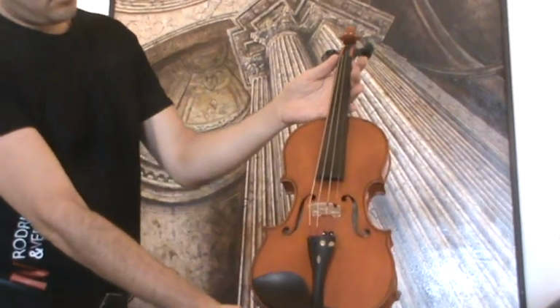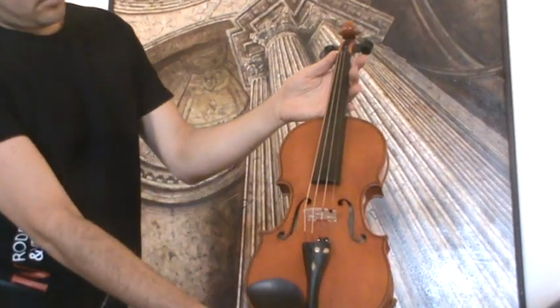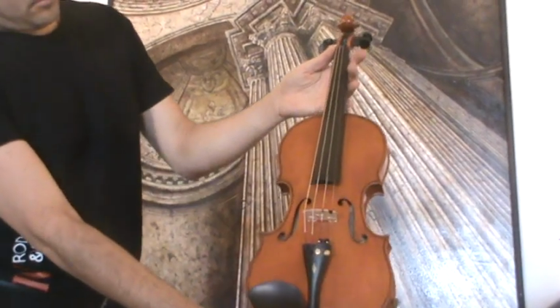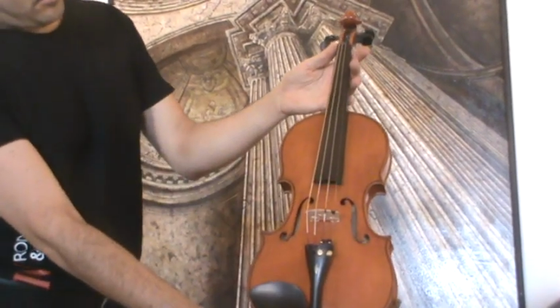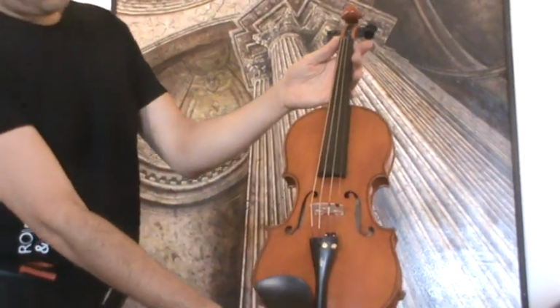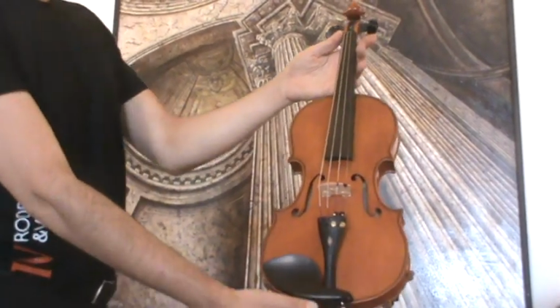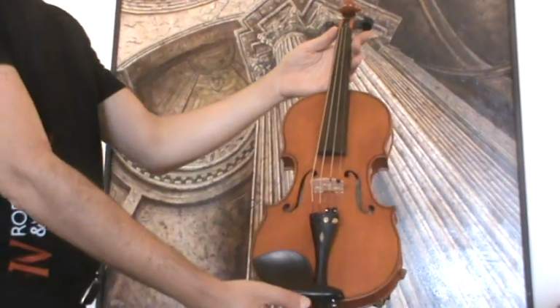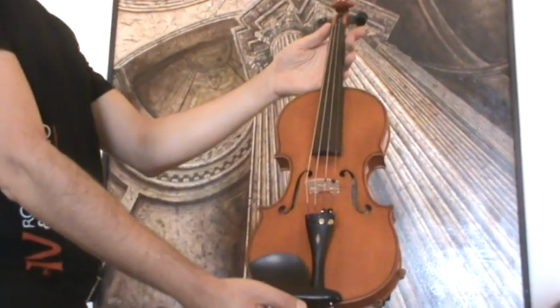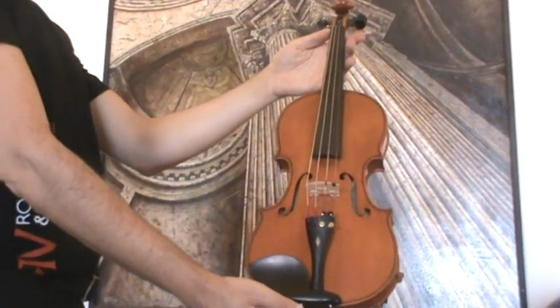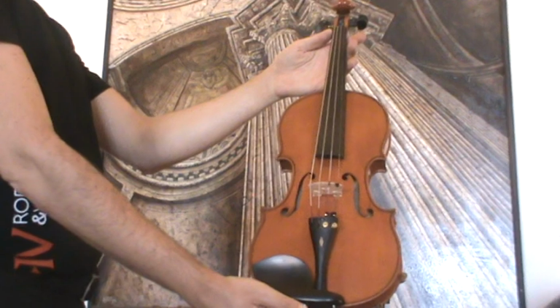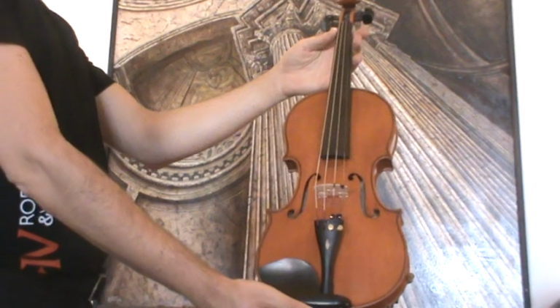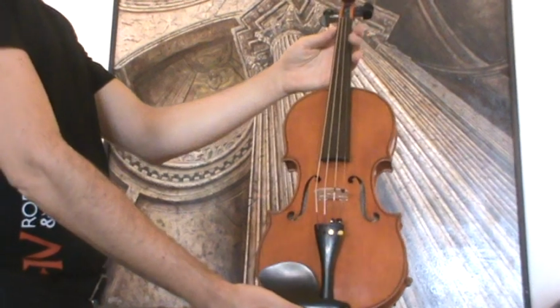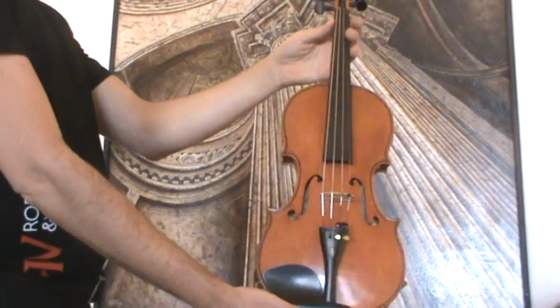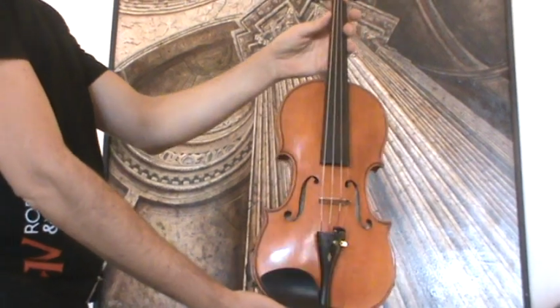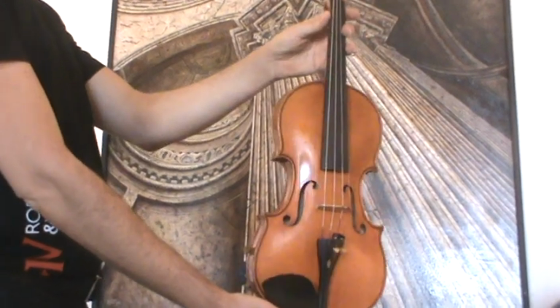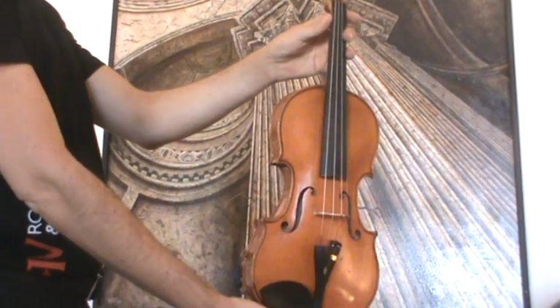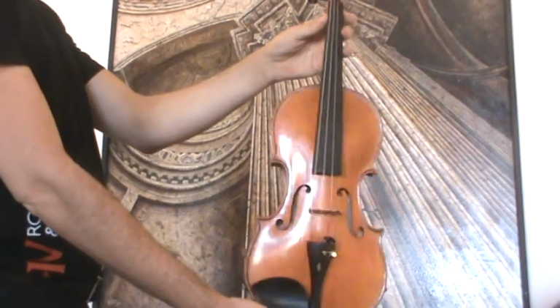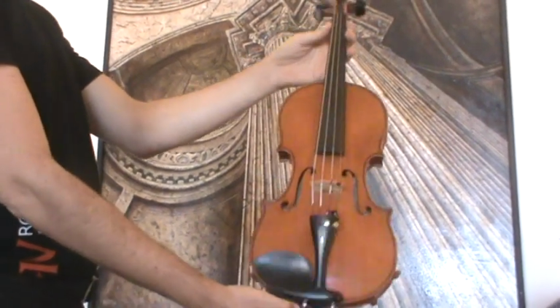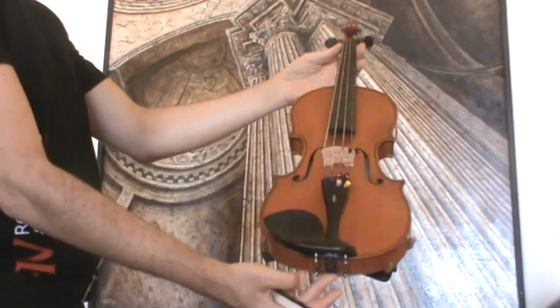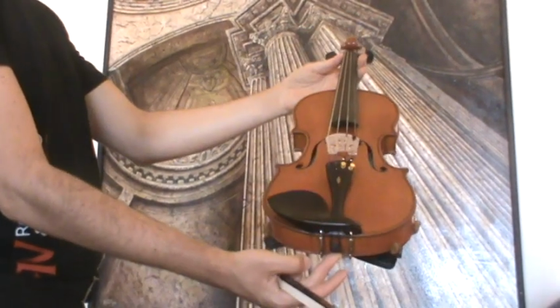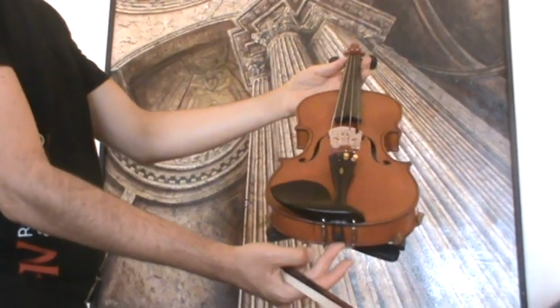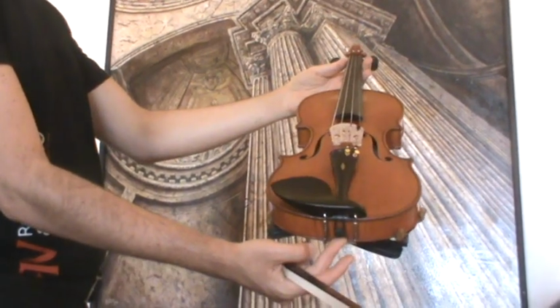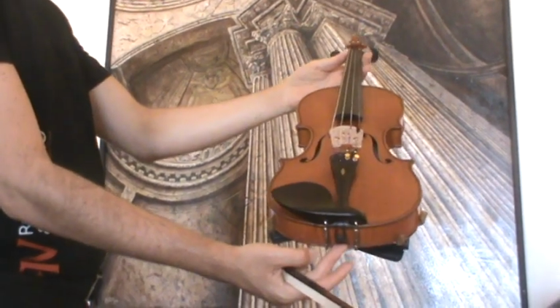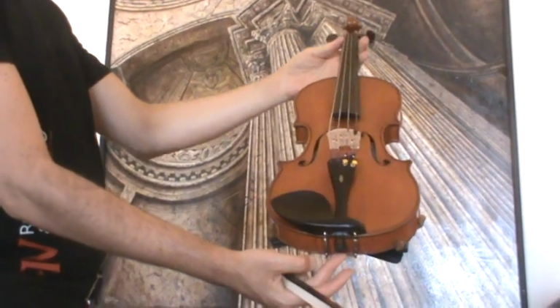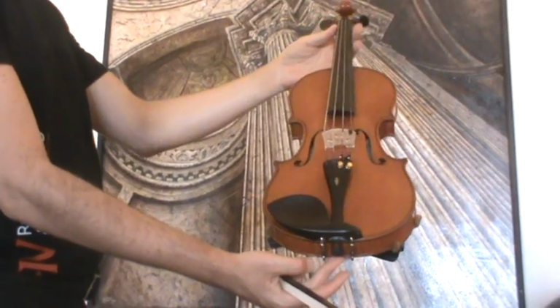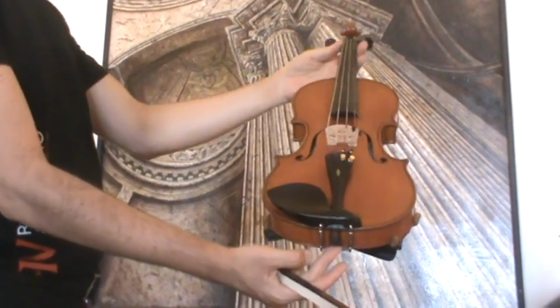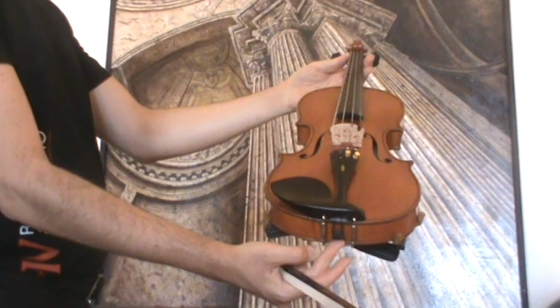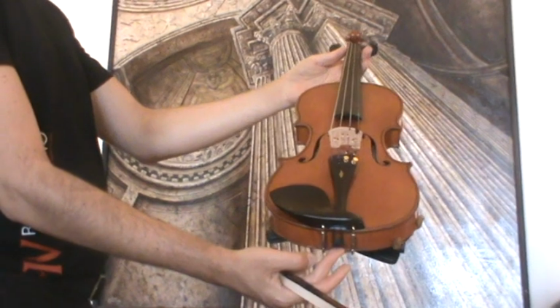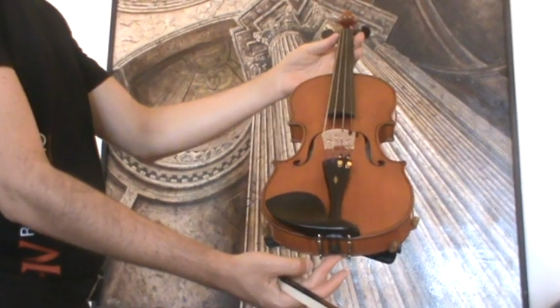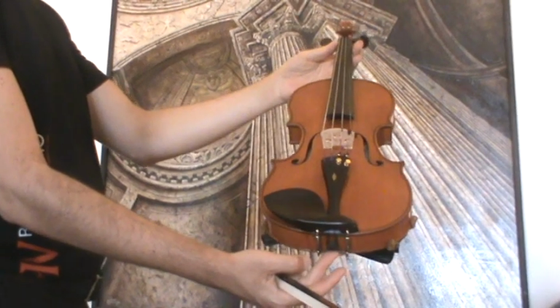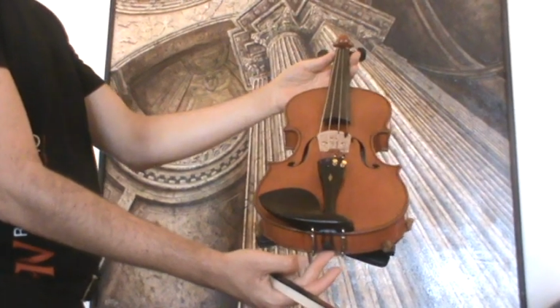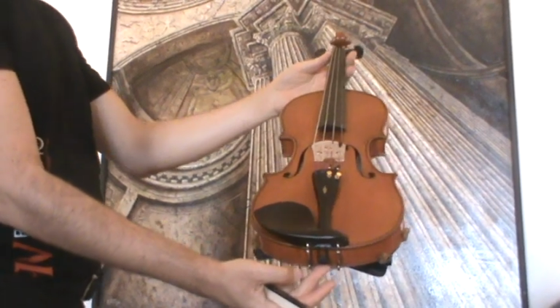In our workshop the violin received a new setup with new Wittner pegs, new Wittner tailpiece, new Wittner chin rest, a new bridge and new strings.